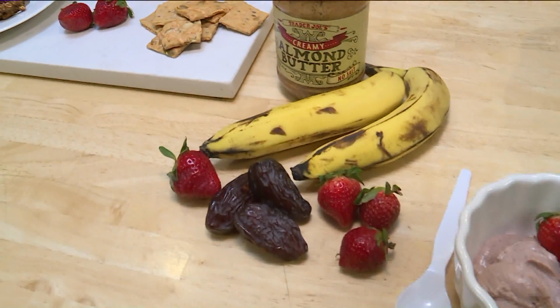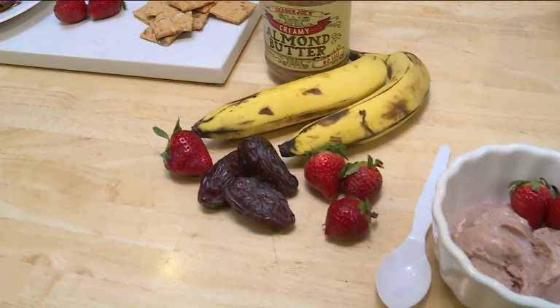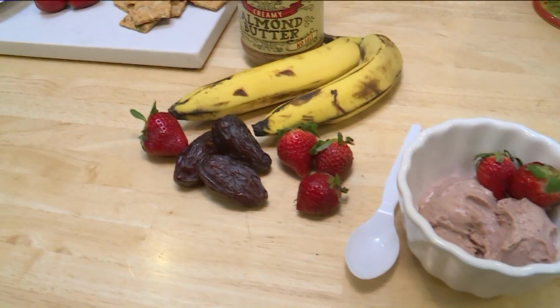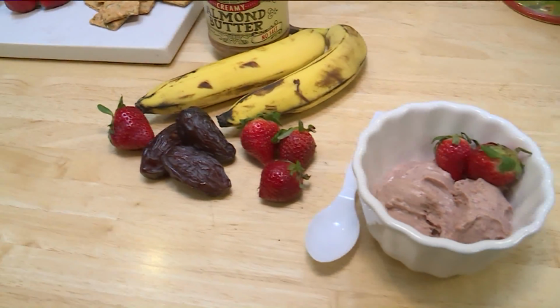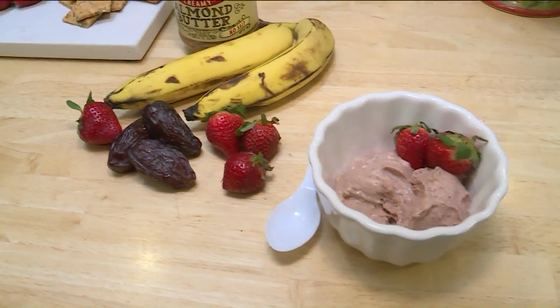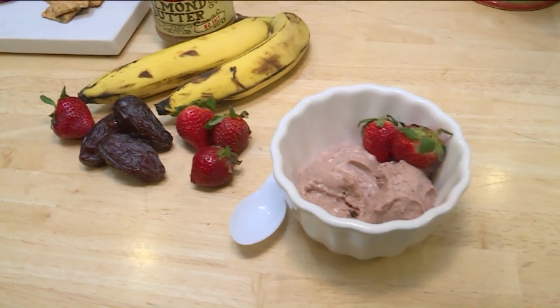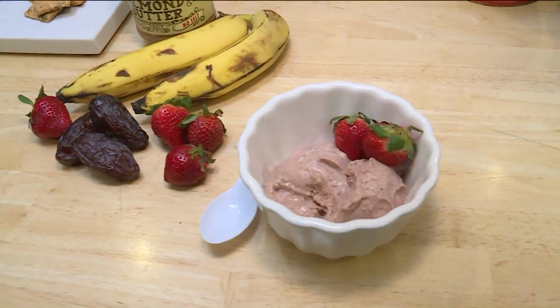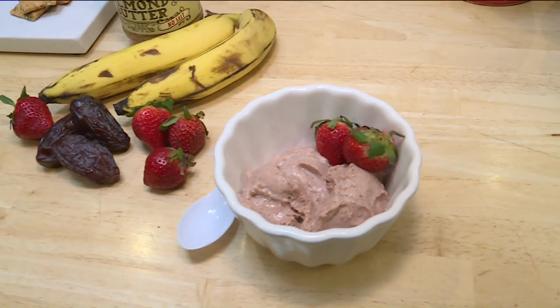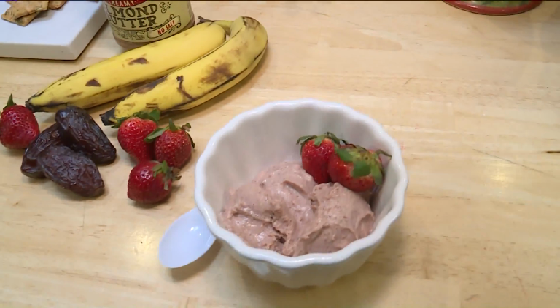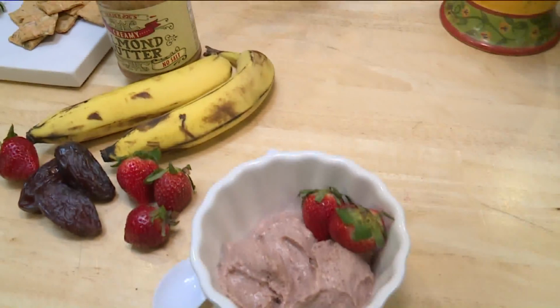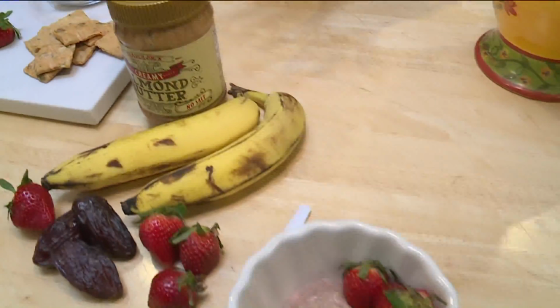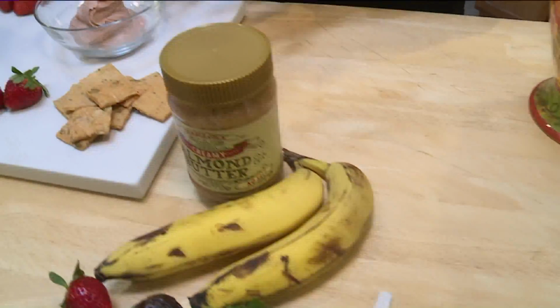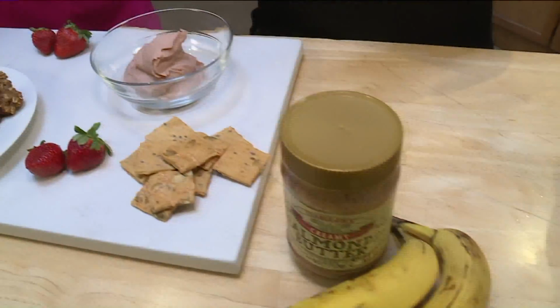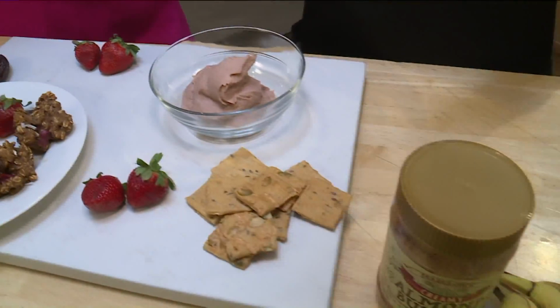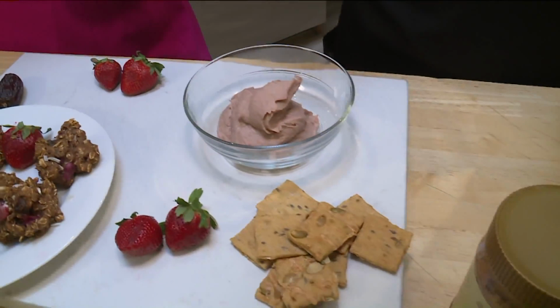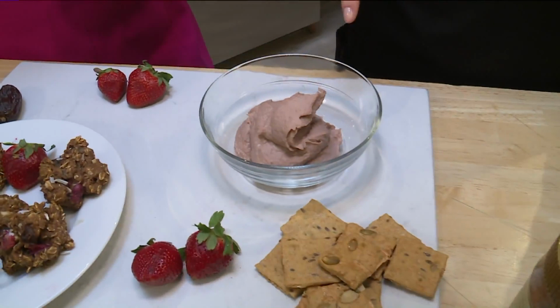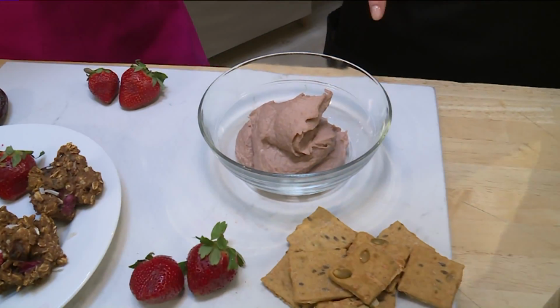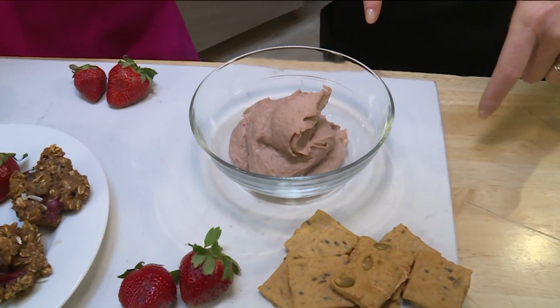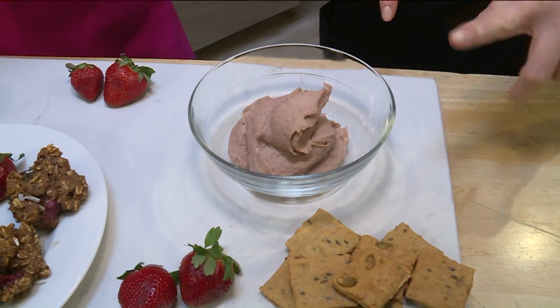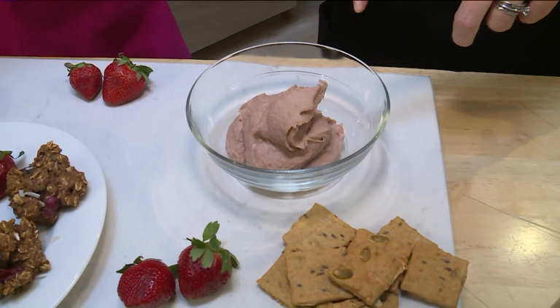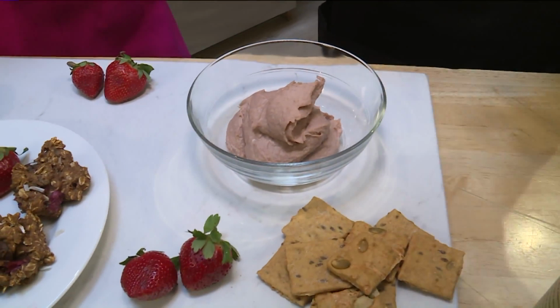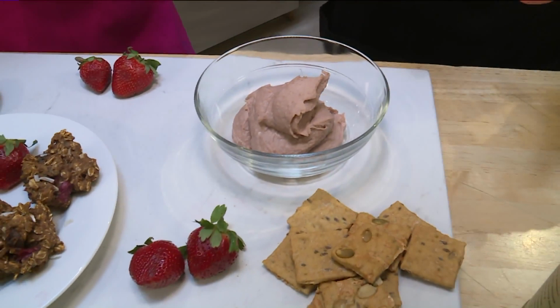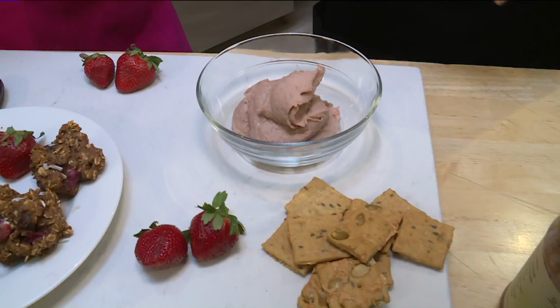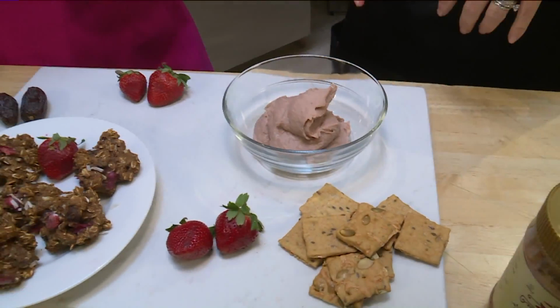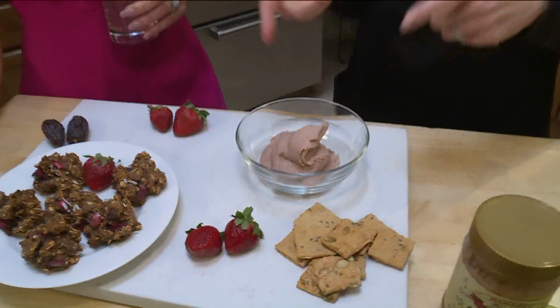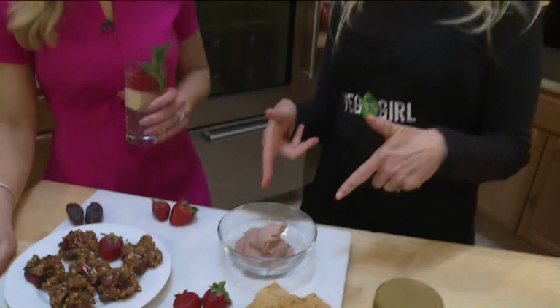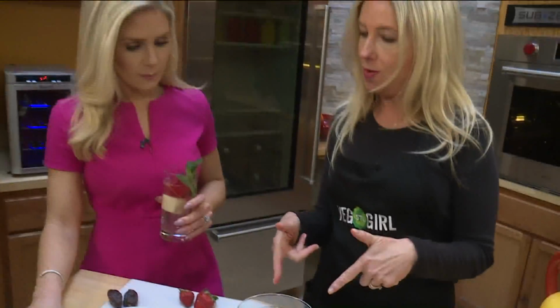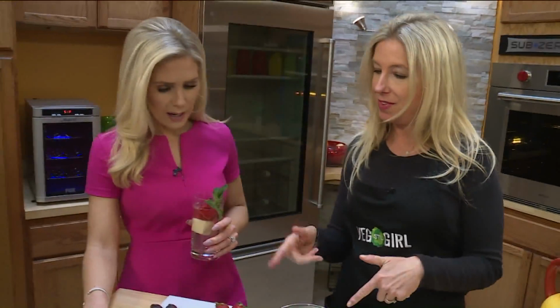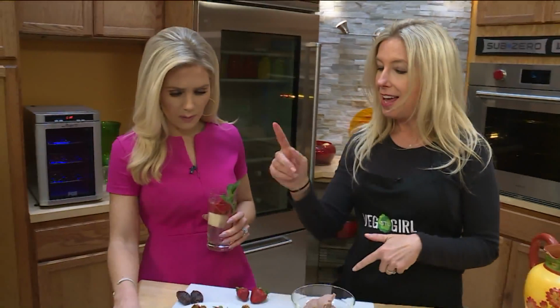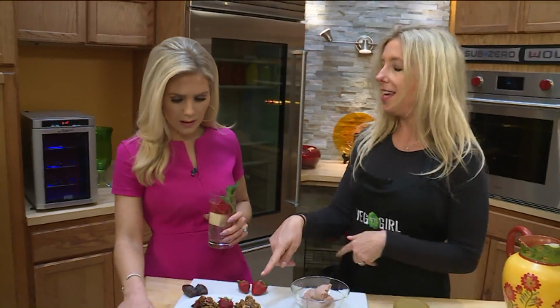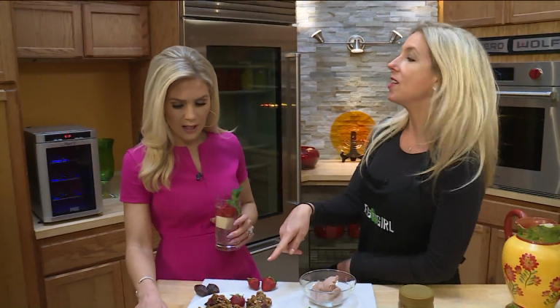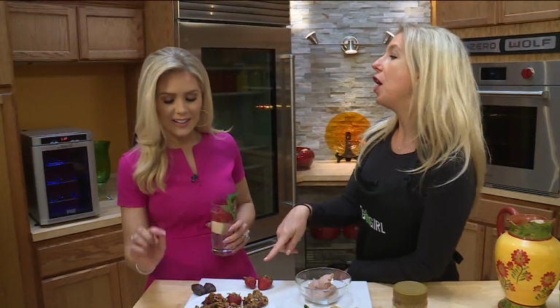And then this is hummus. Of course I did not add the garlic because that would be nasty. But I added the dates again, and strawberries and a little tahini. There you go.